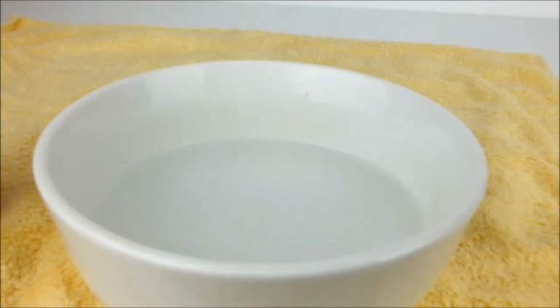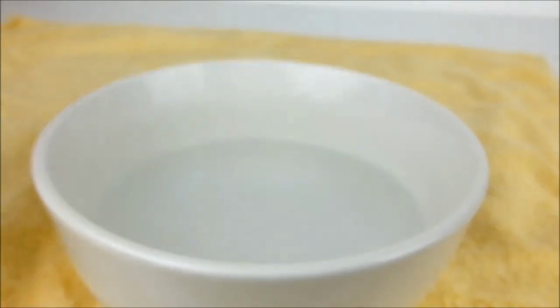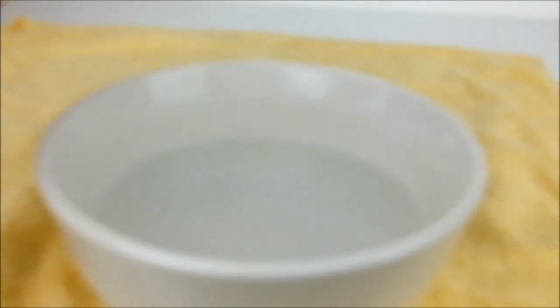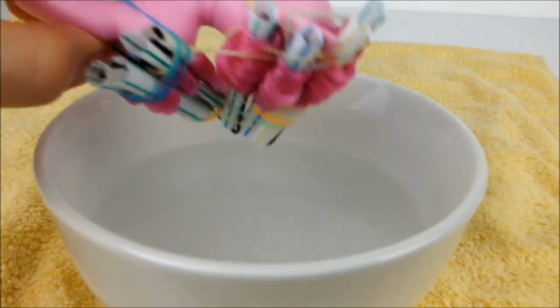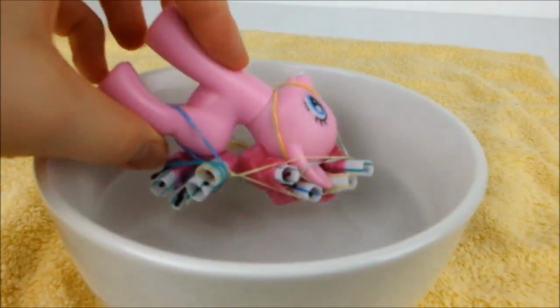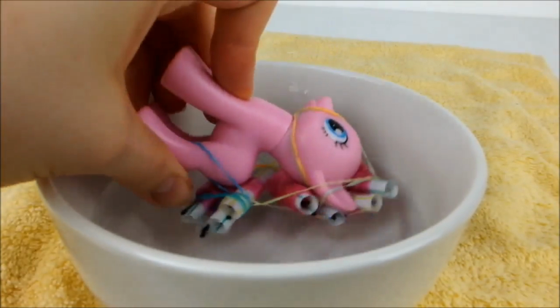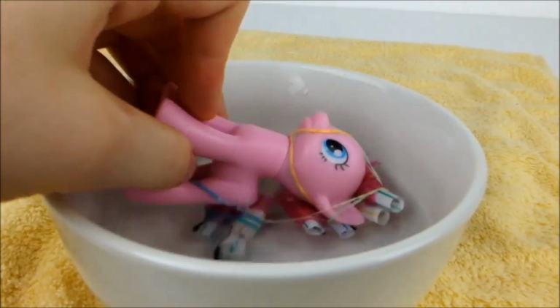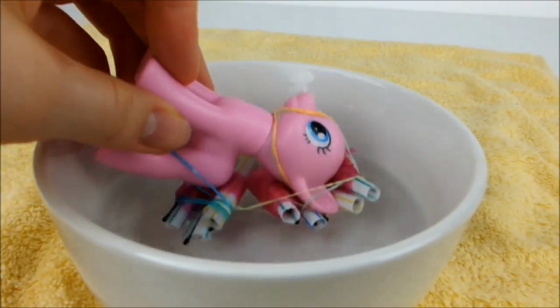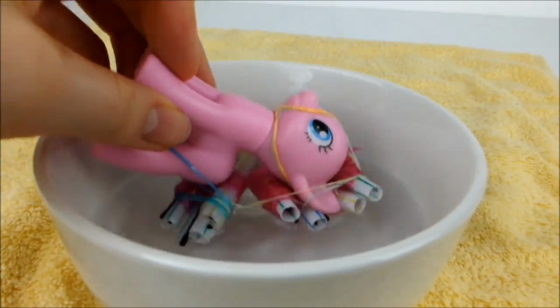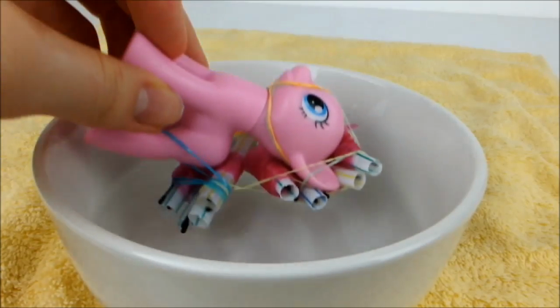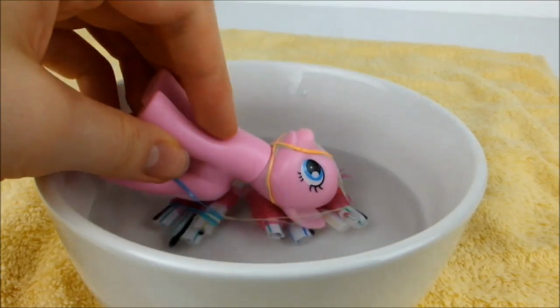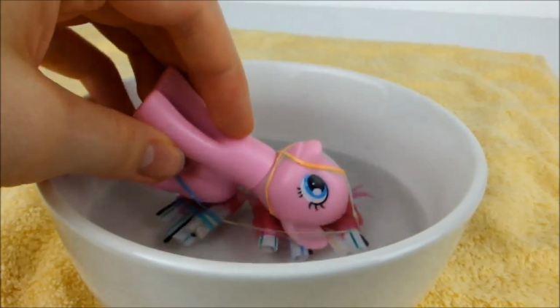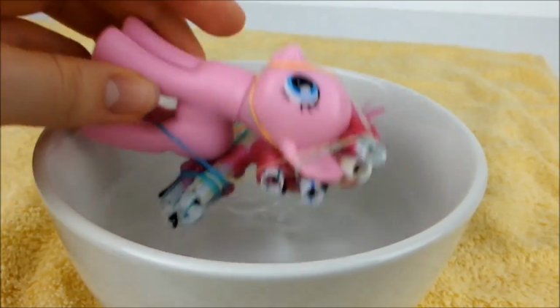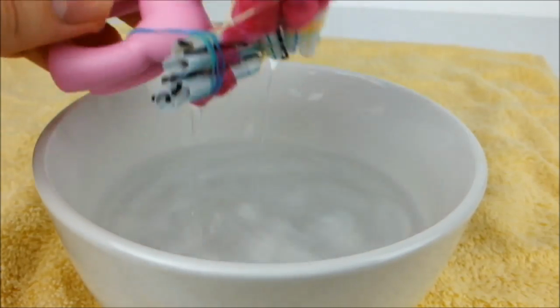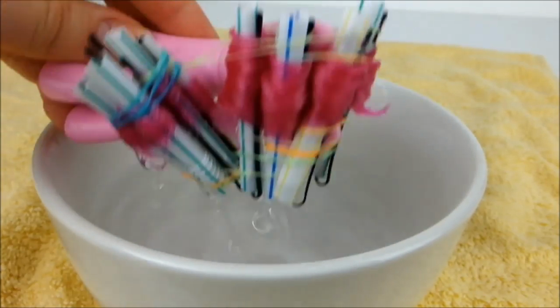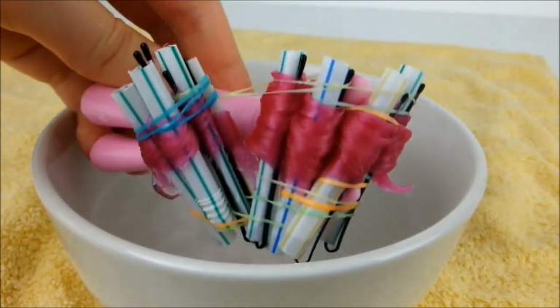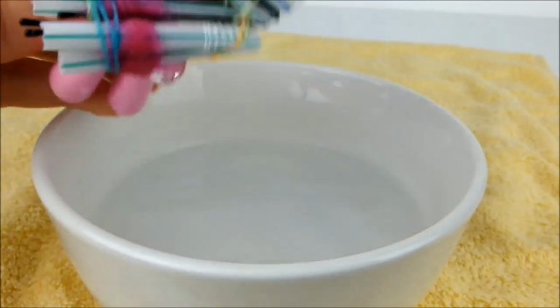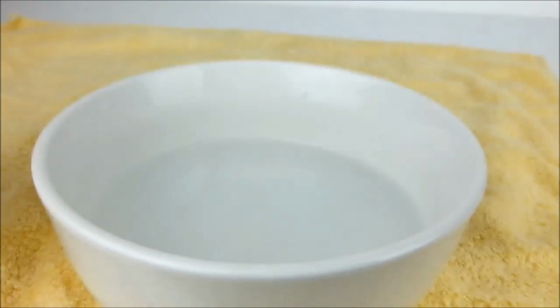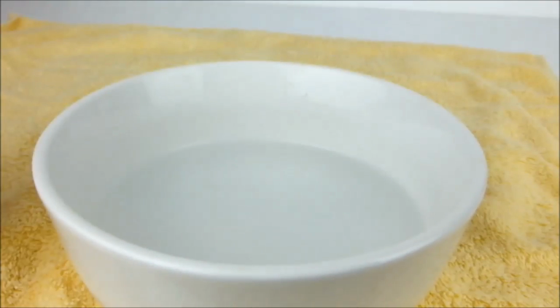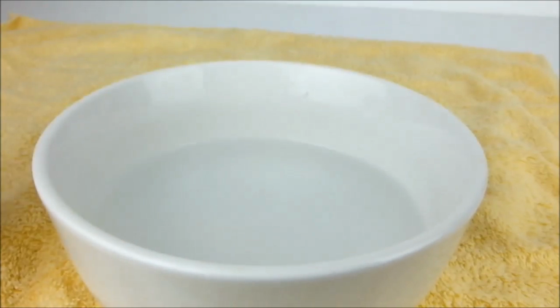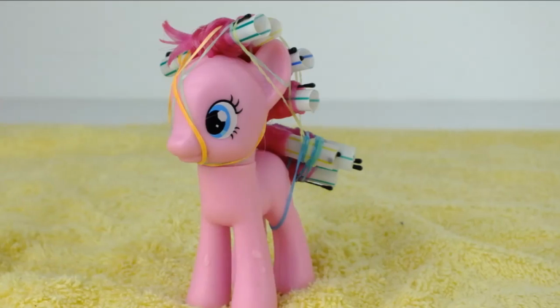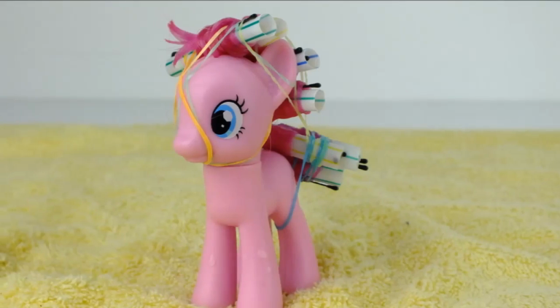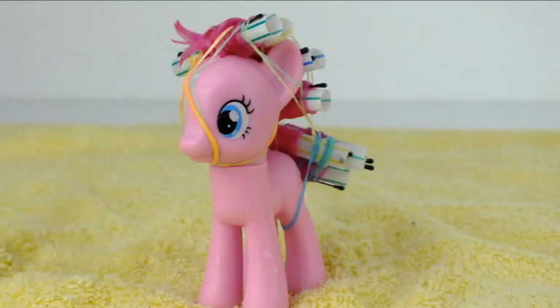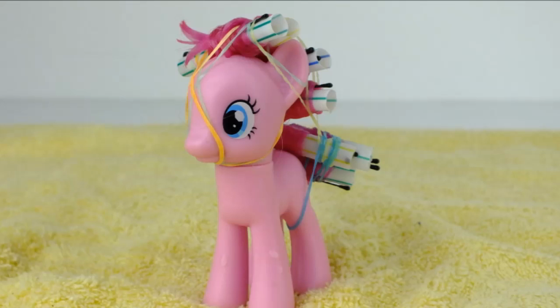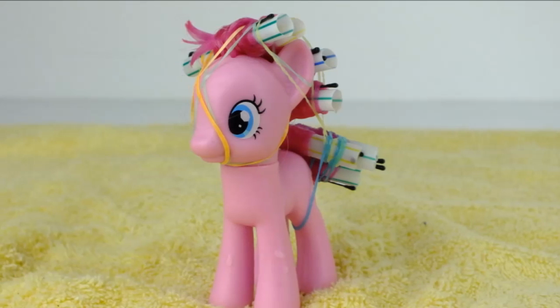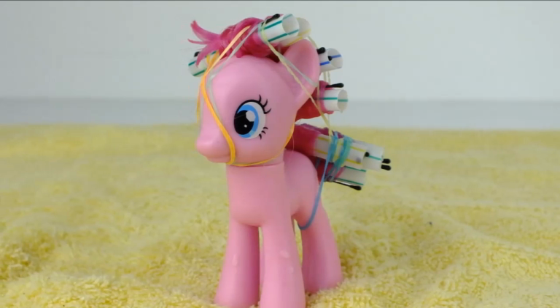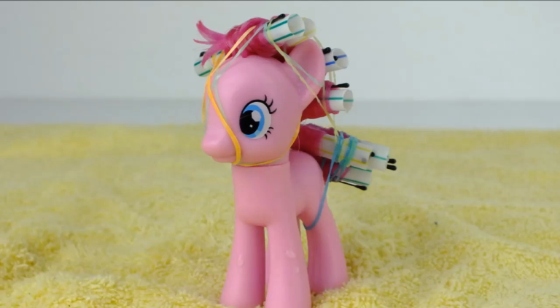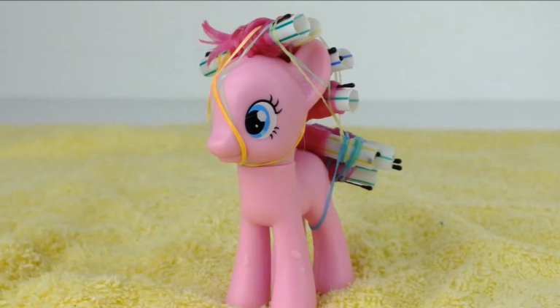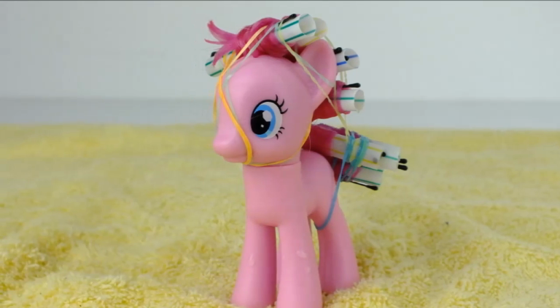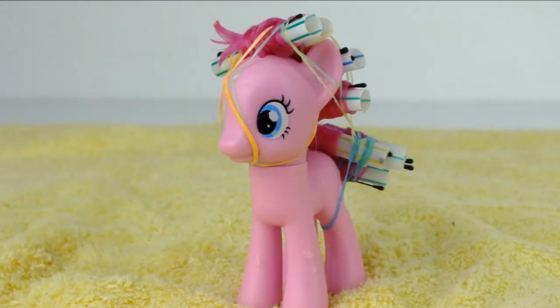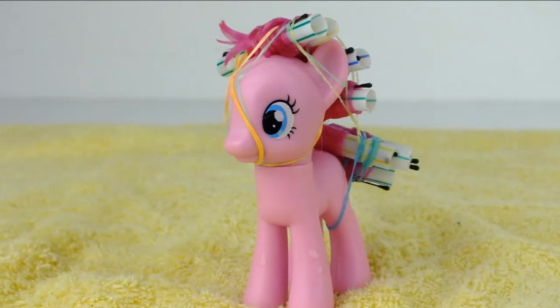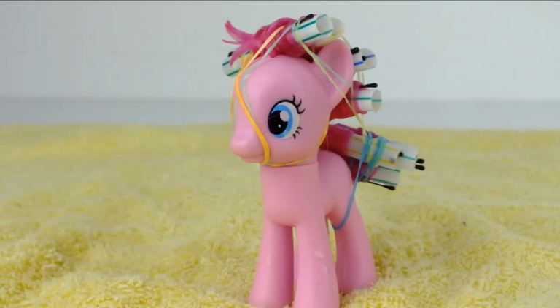When you're done, dunk the hair into the water once again to set the hair in place. To let the style set properly, you need to leave the curlers in for at least 24 hours.